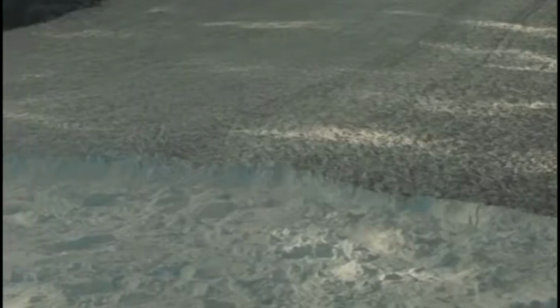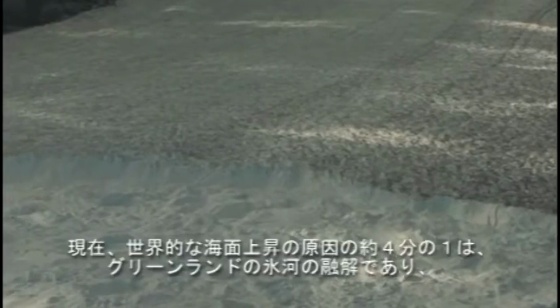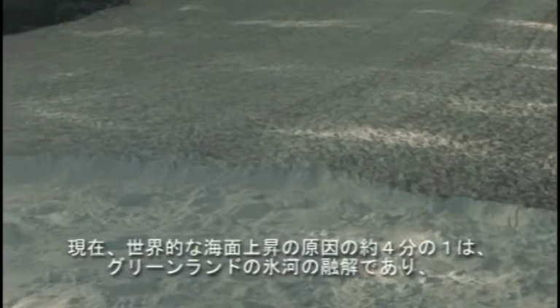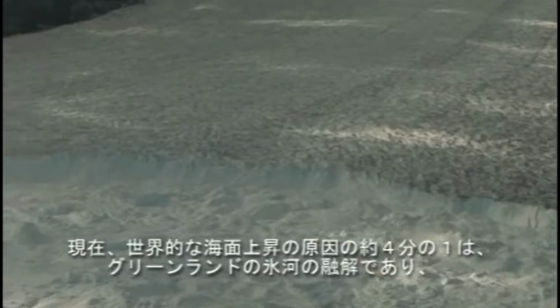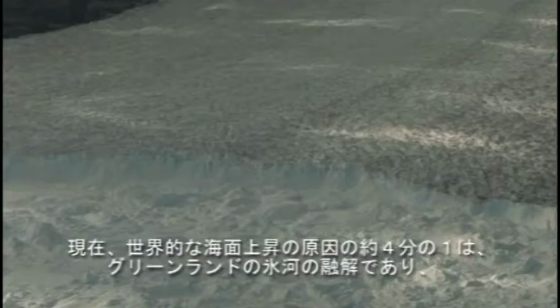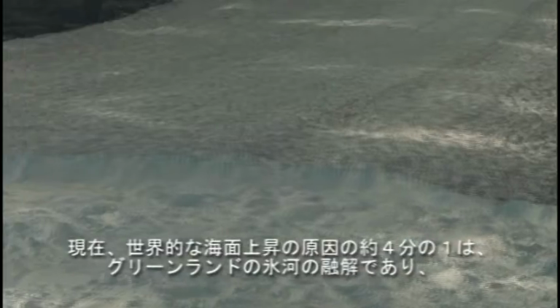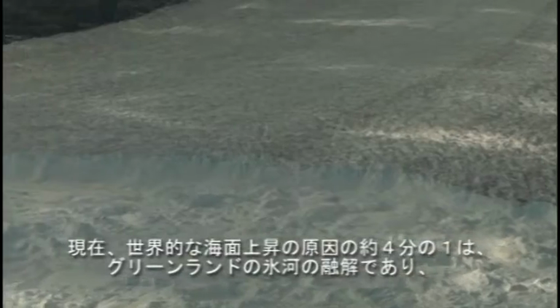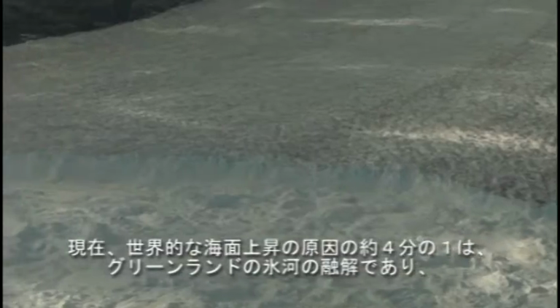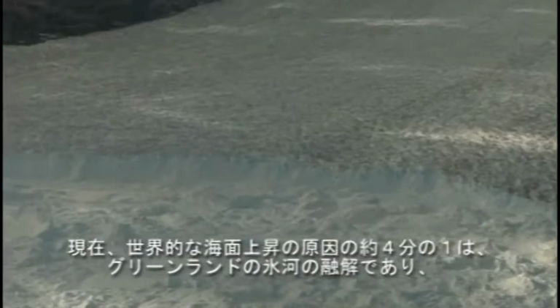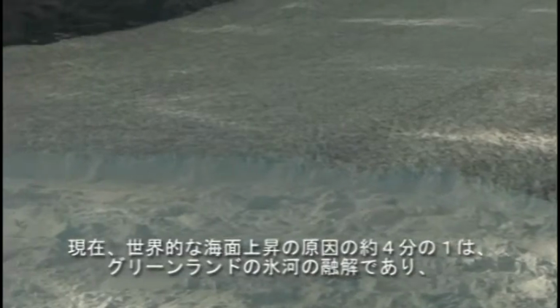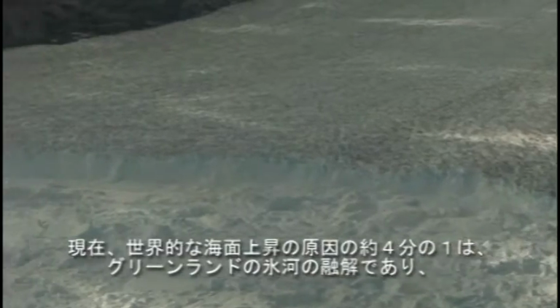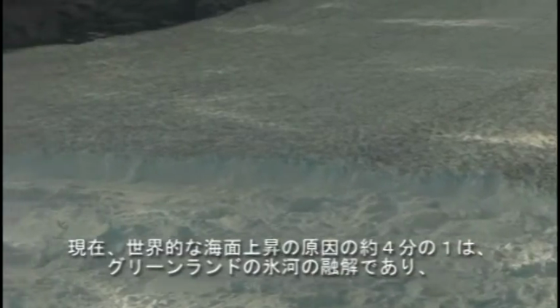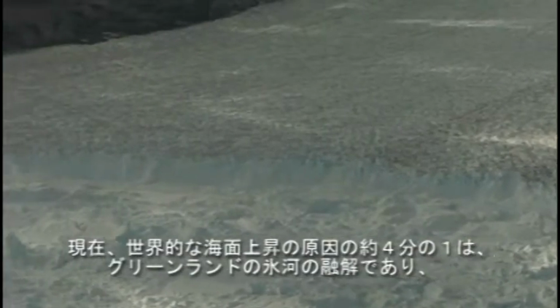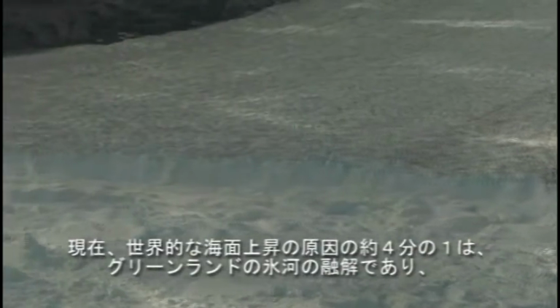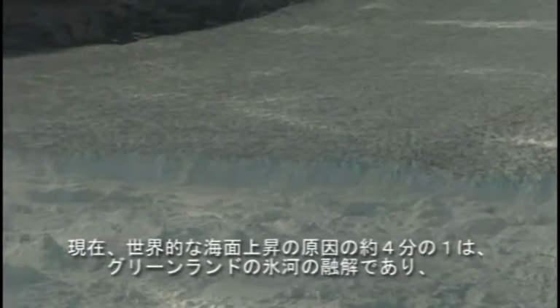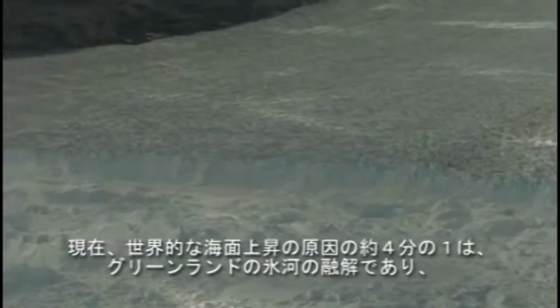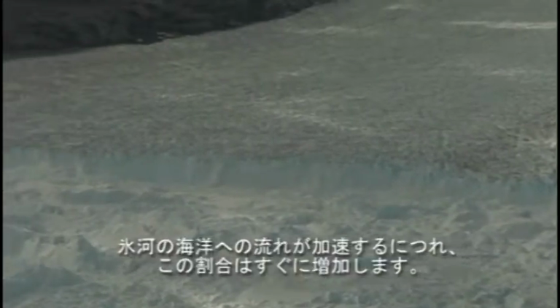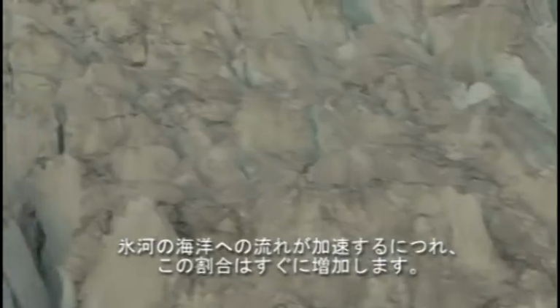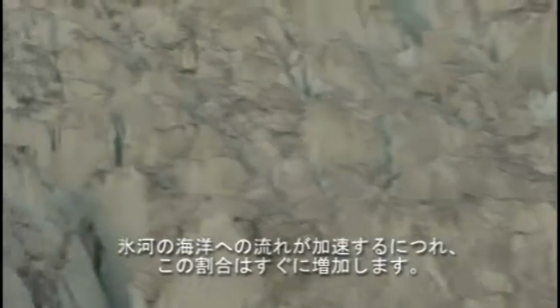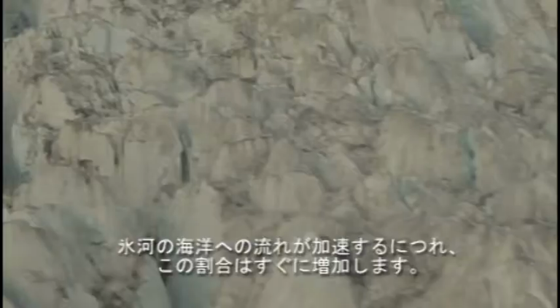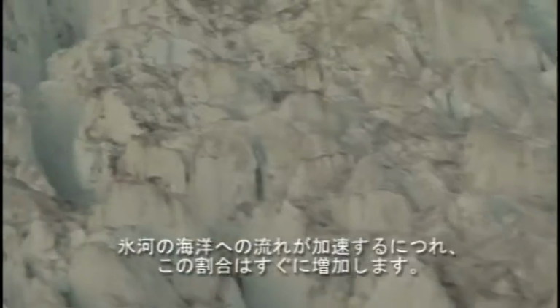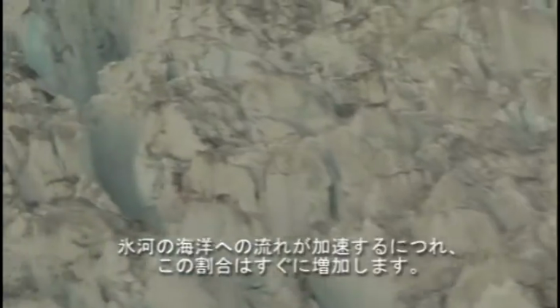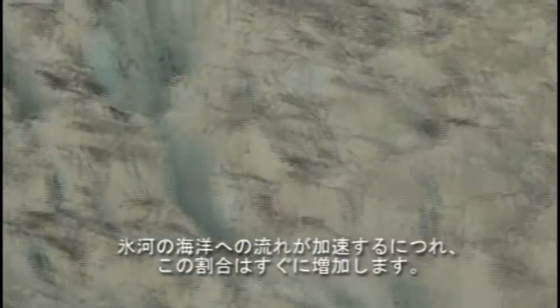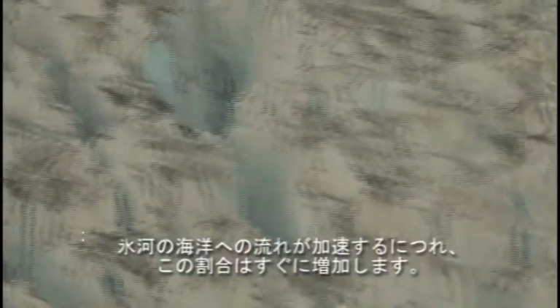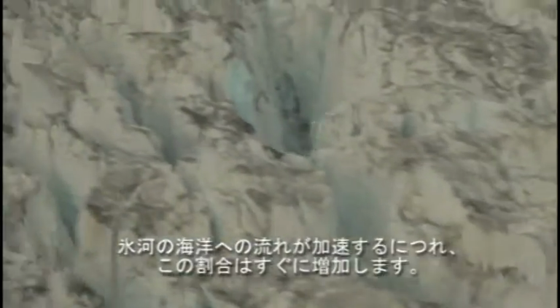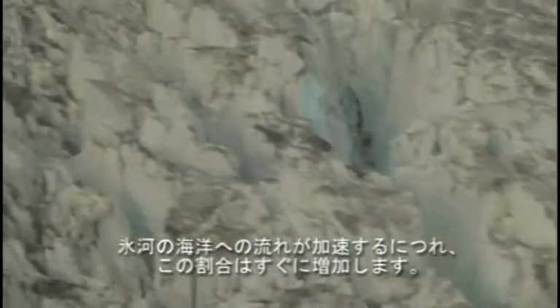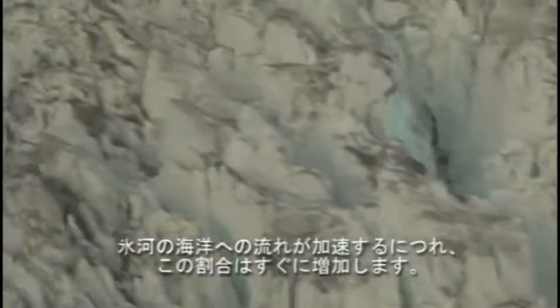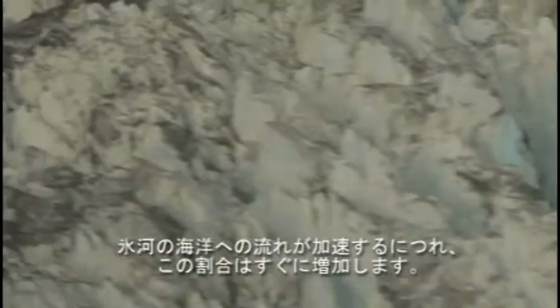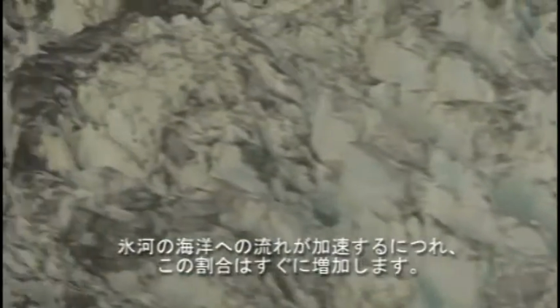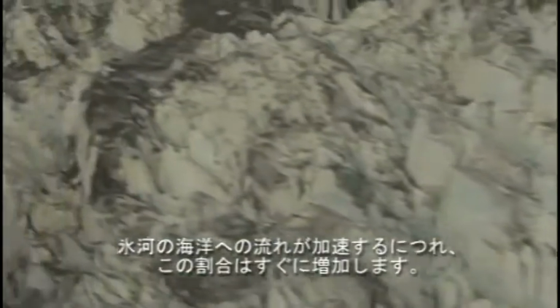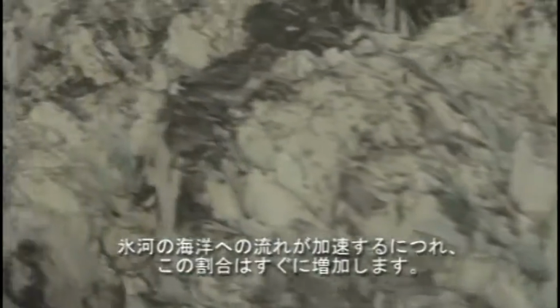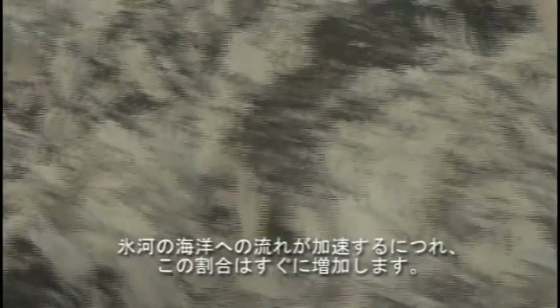At present, melting of Greenland's ice accounts for around one-quarter of global sea-level rise. And this contribution could quickly increase as these glaciers accelerate their flow rate into the ocean.